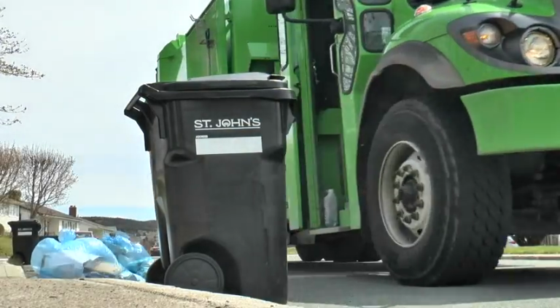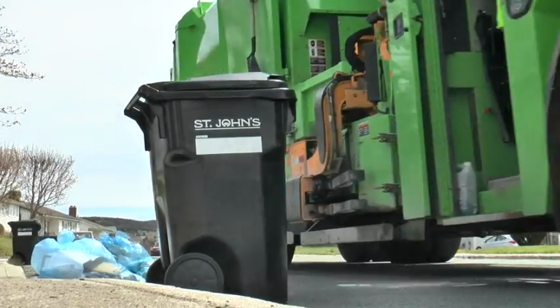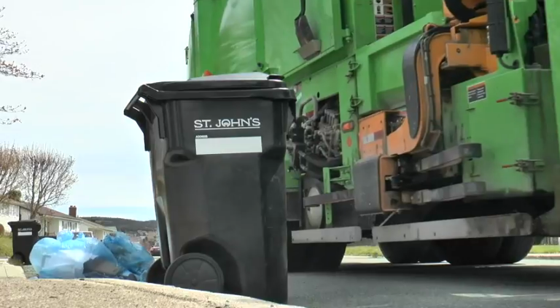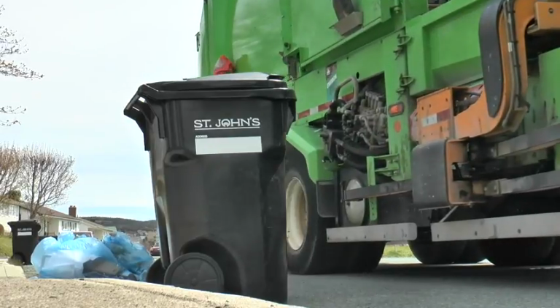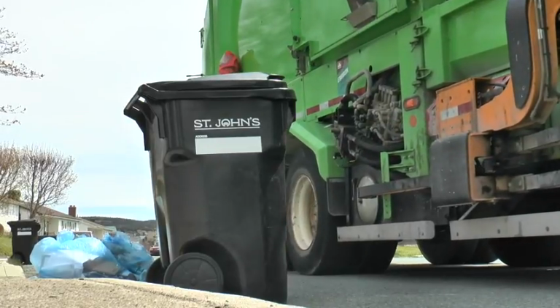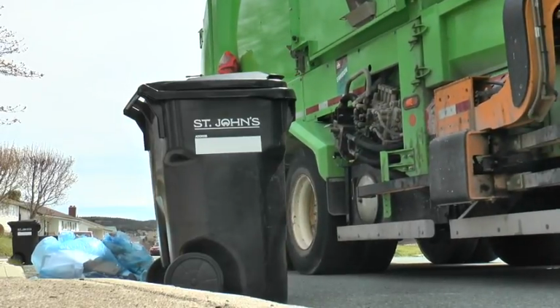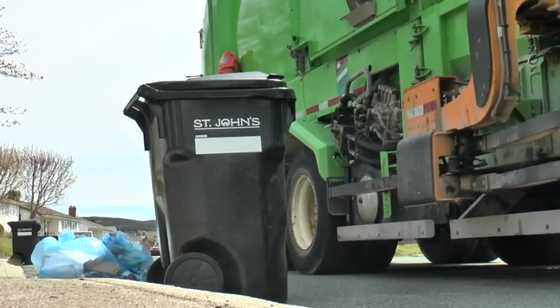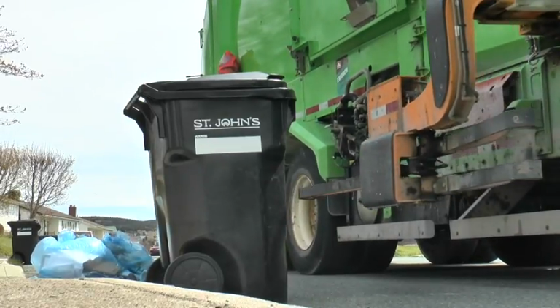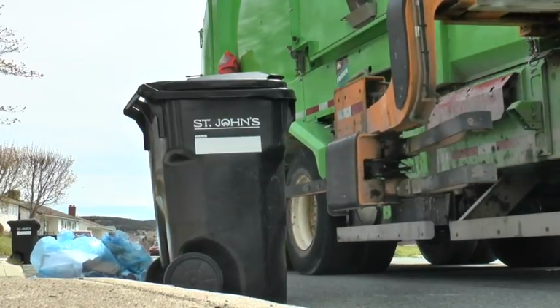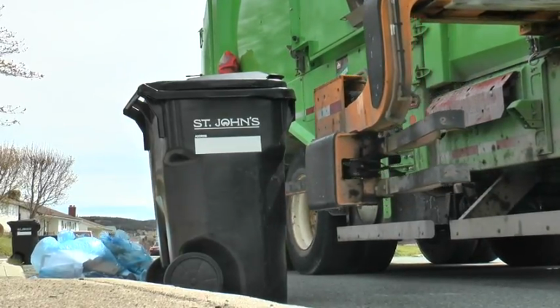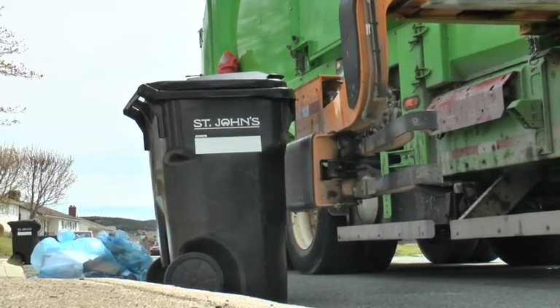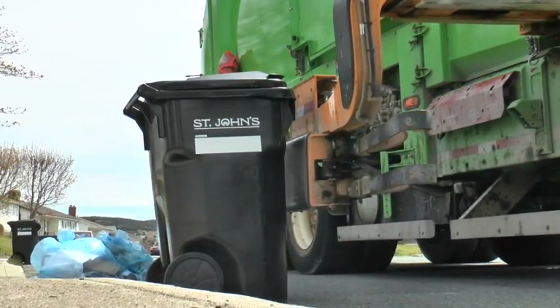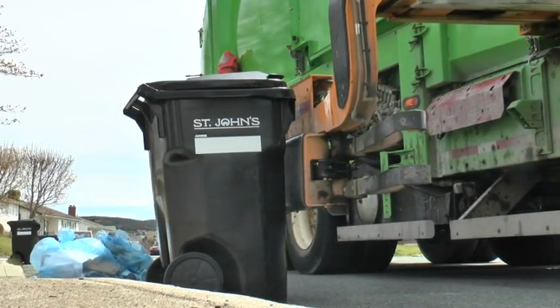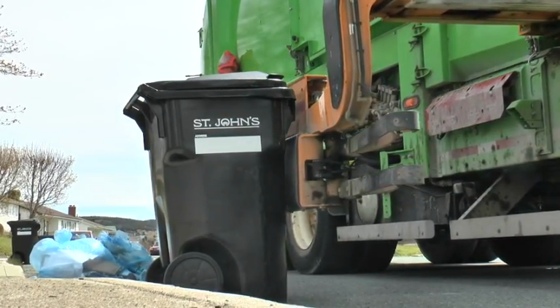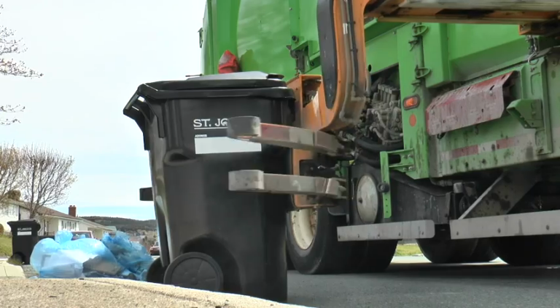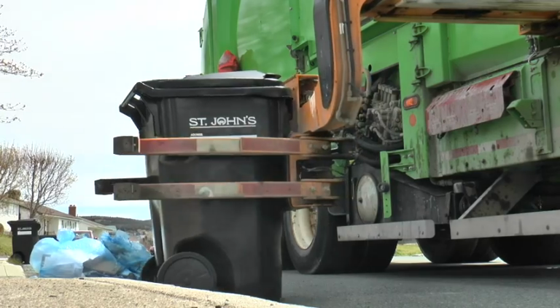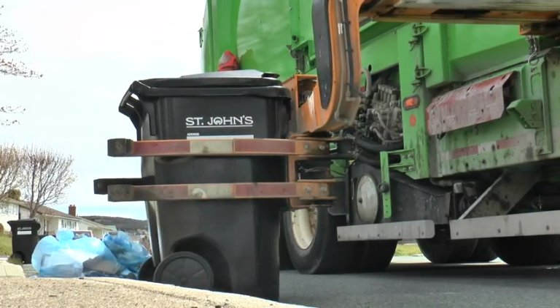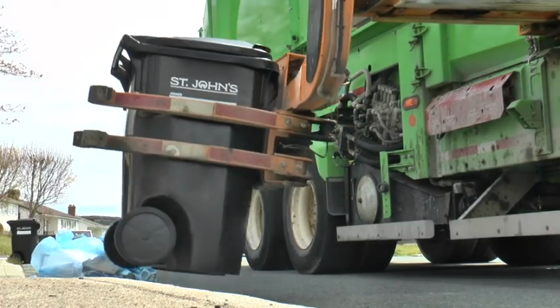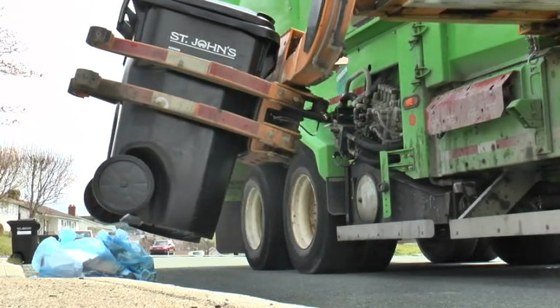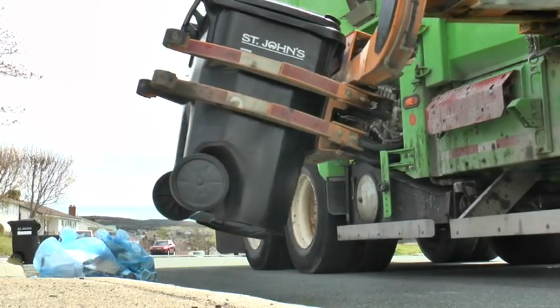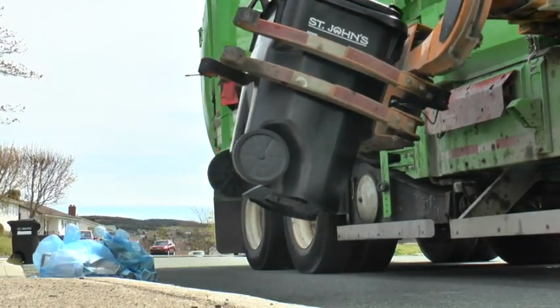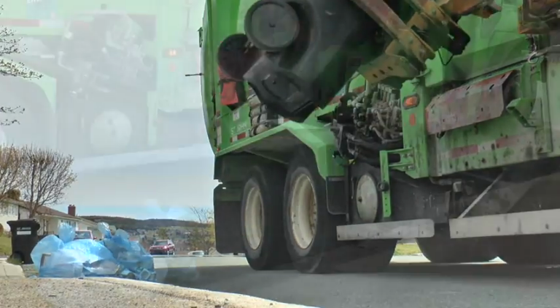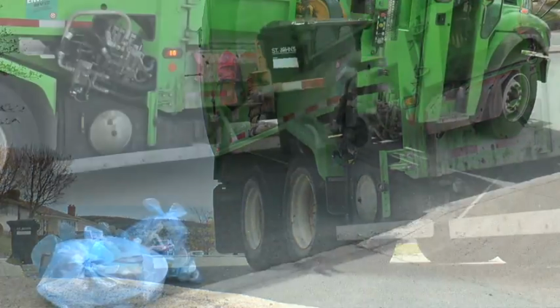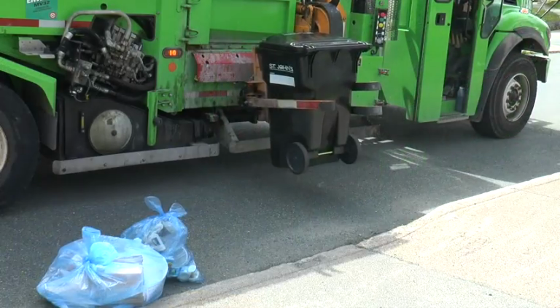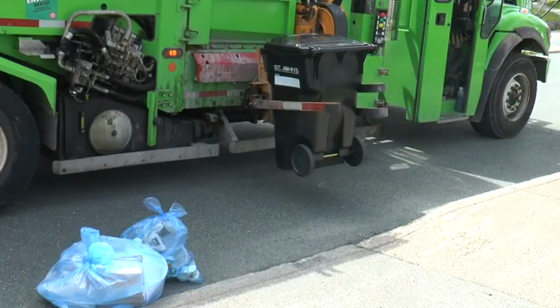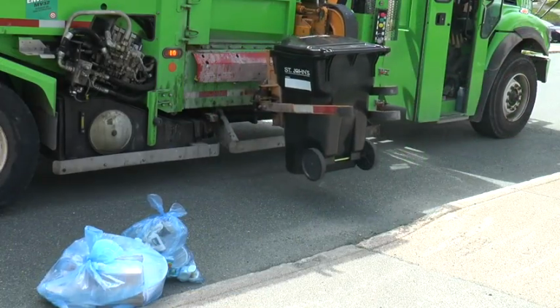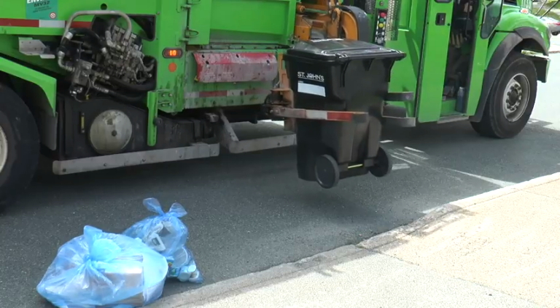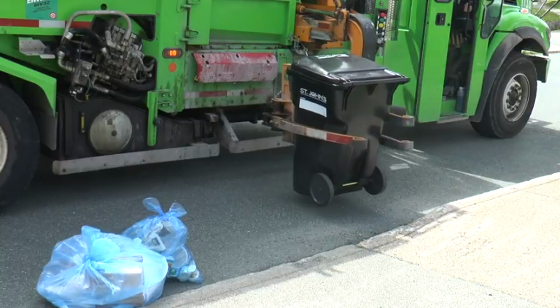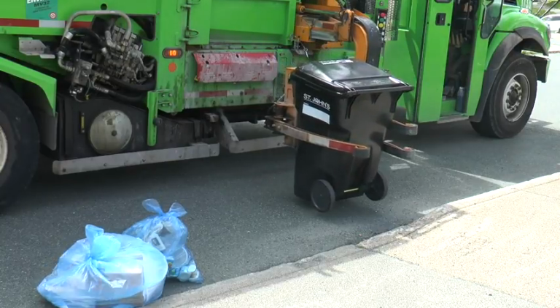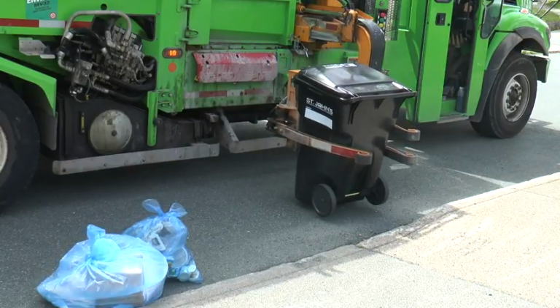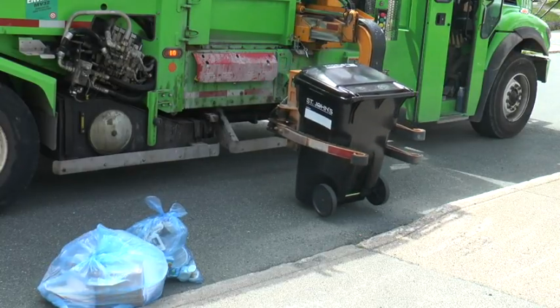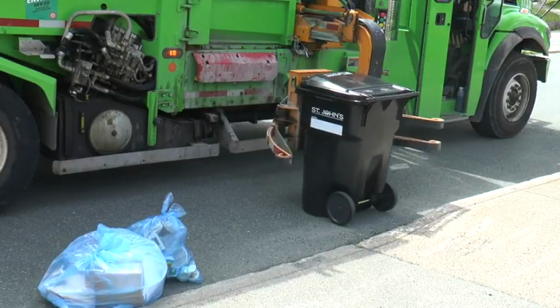This gives enough clearance for the automated arm to extend around the cart before closing on it to pick it up. Once it's empty, the truck will place your empty cart back at the curb before moving to the next house. Recycling and yard waste bags will be picked up by a separate vehicle.